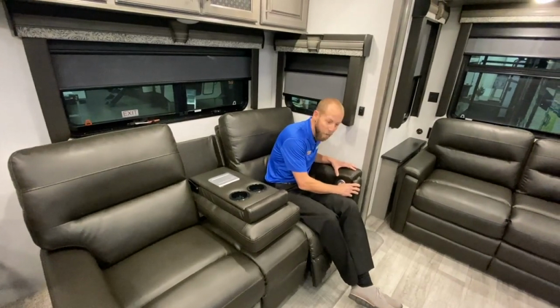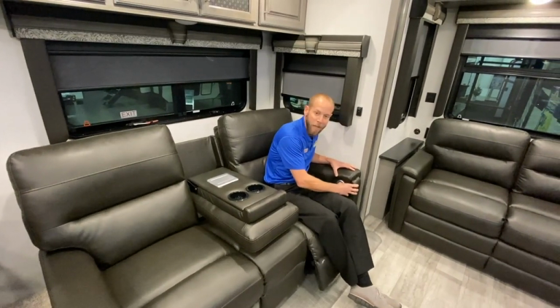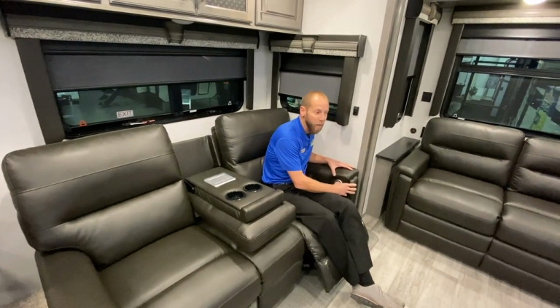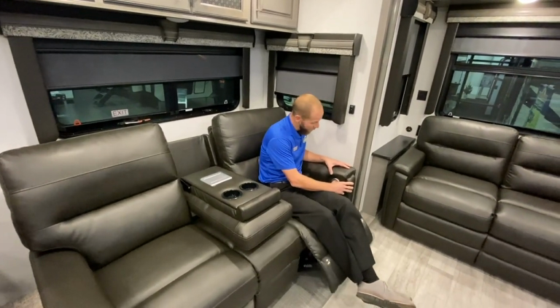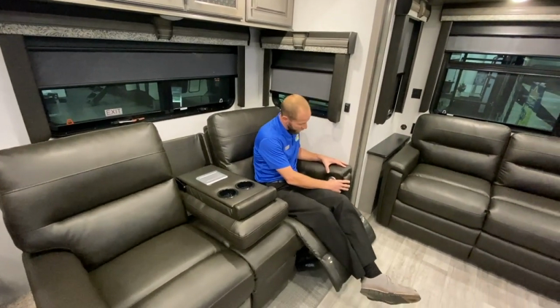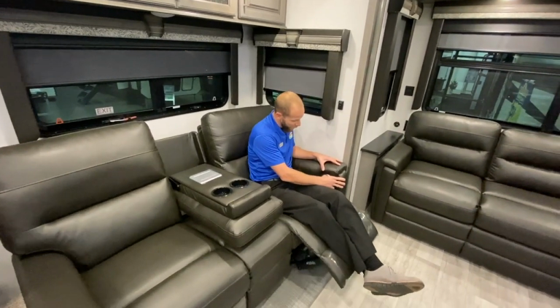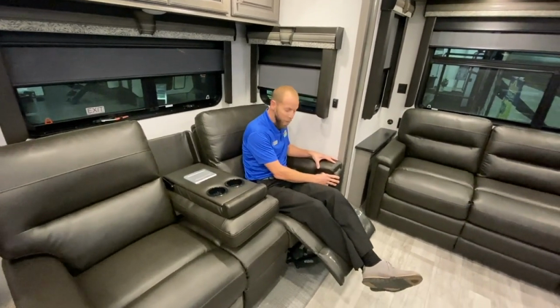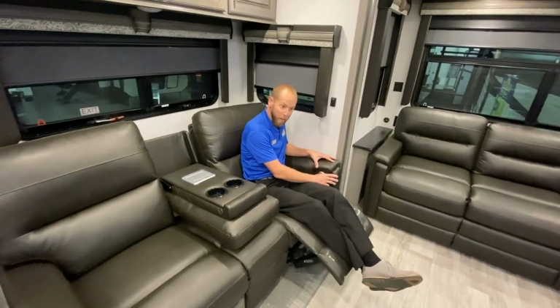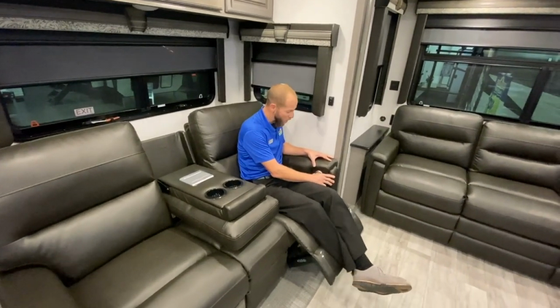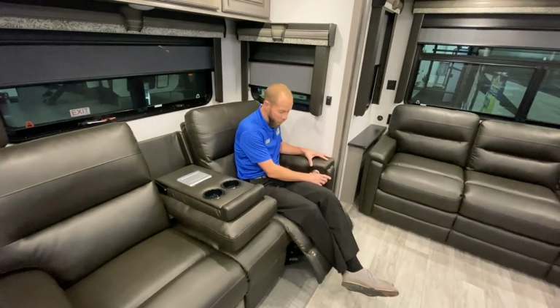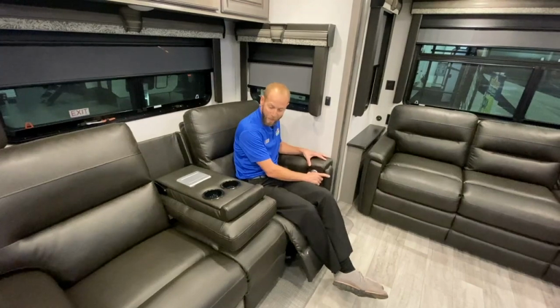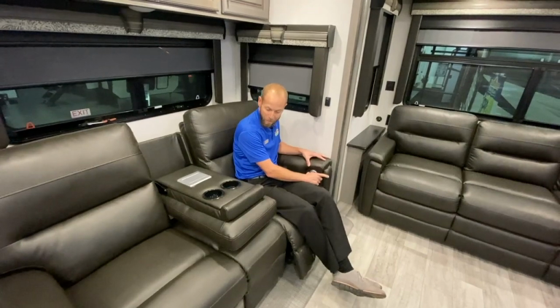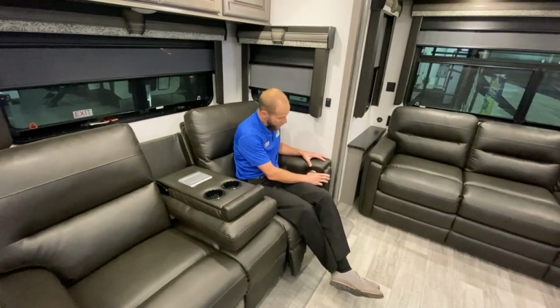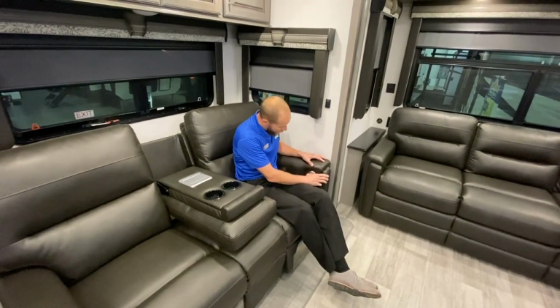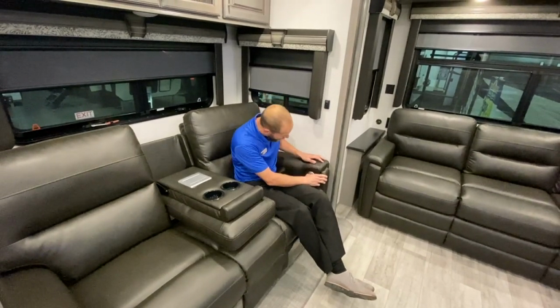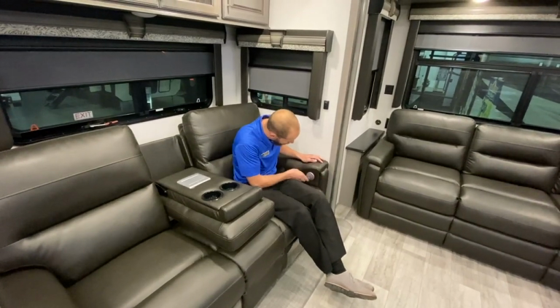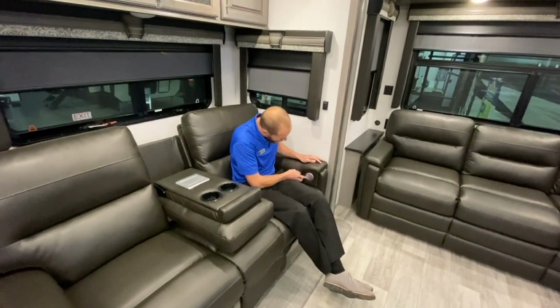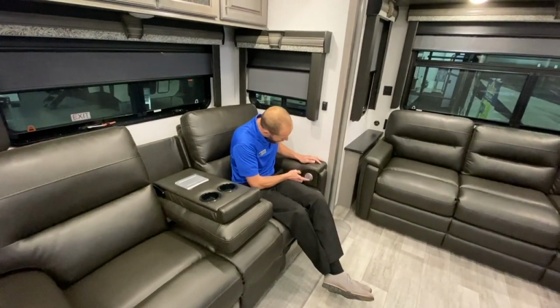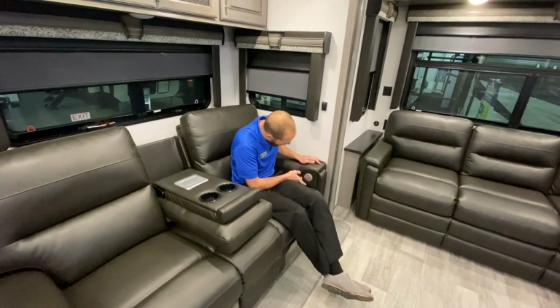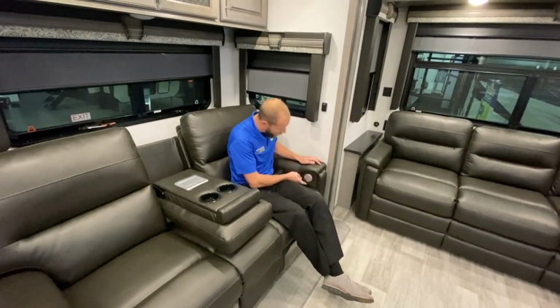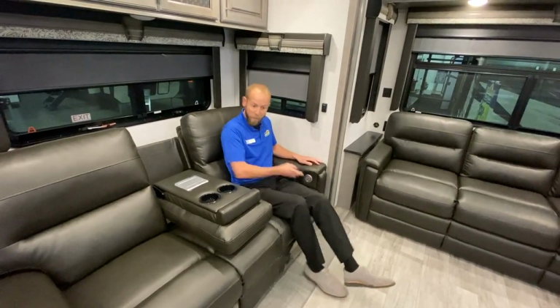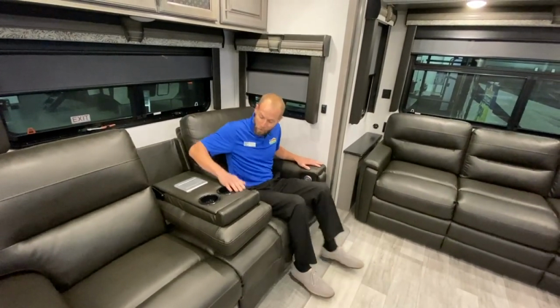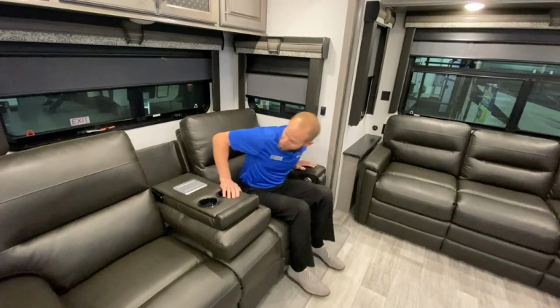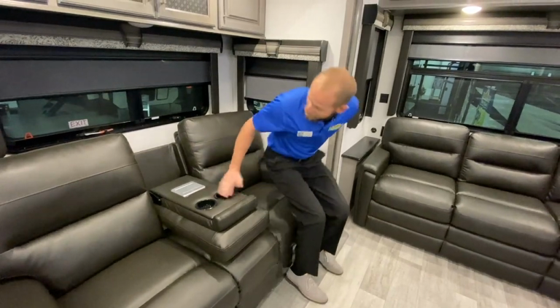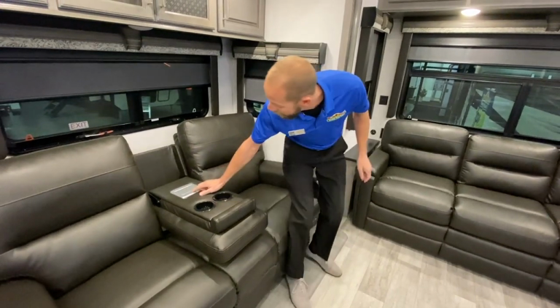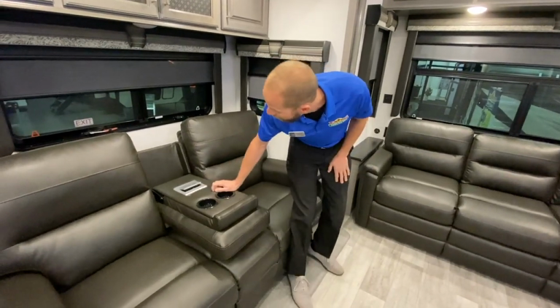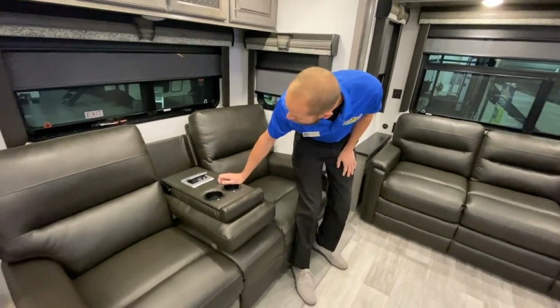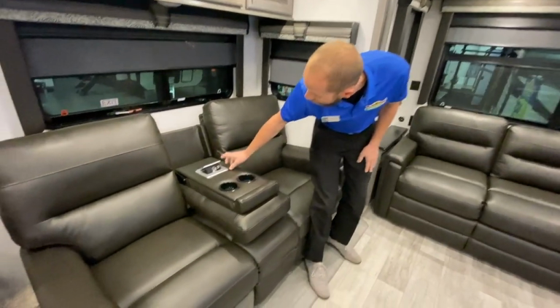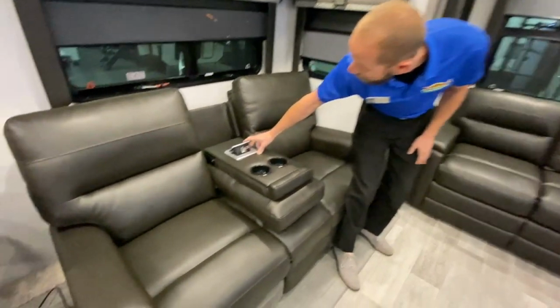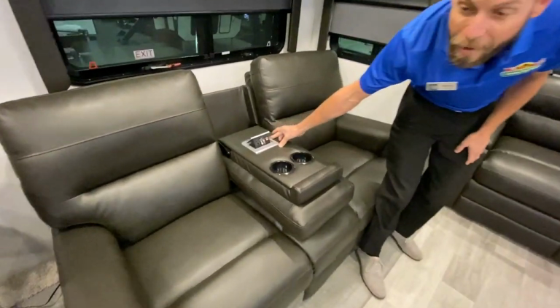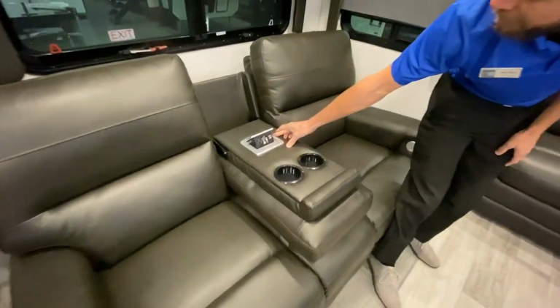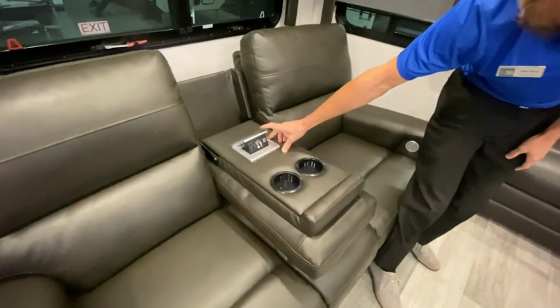They are power recliners with heat and massage. I know some people especially have a hard time putting their legs back down — this is nice. USB ports to charge your phones too, and you even have a USB port and plug-in there as well.